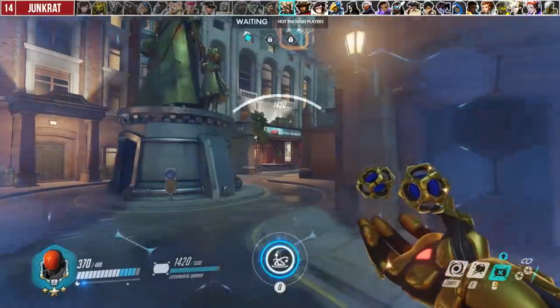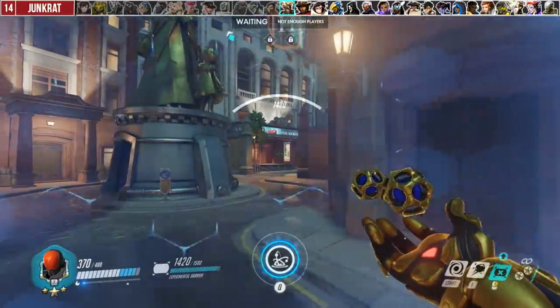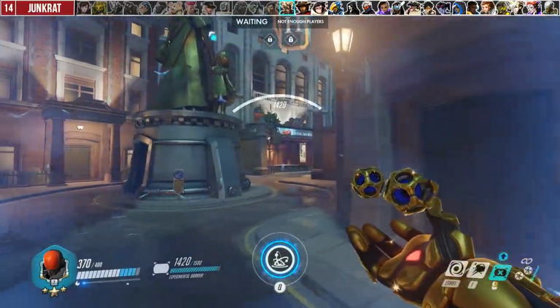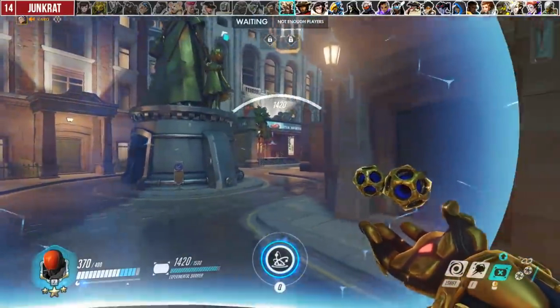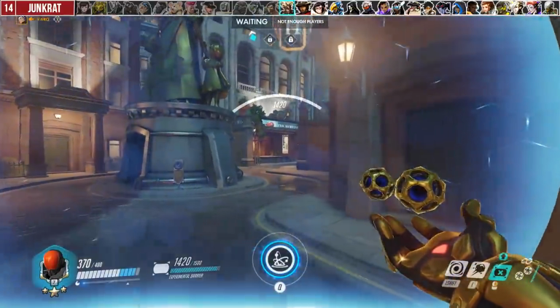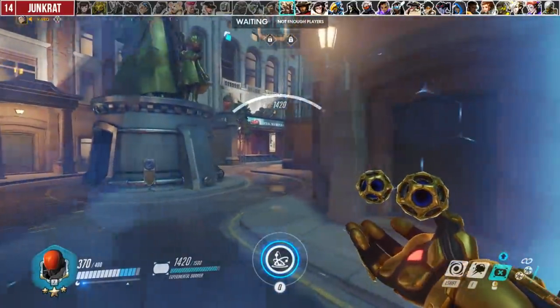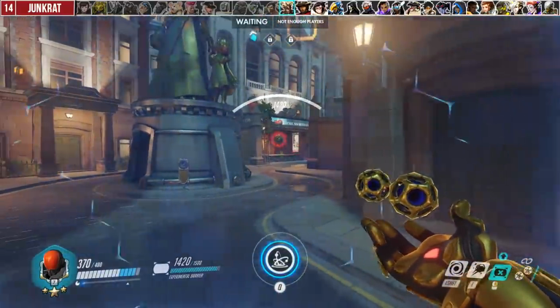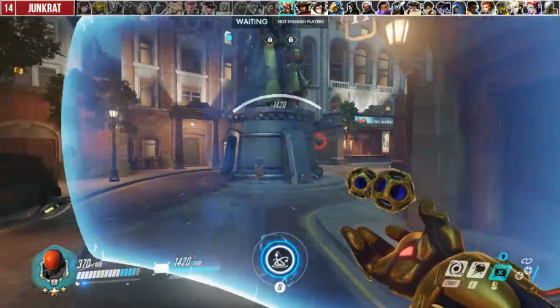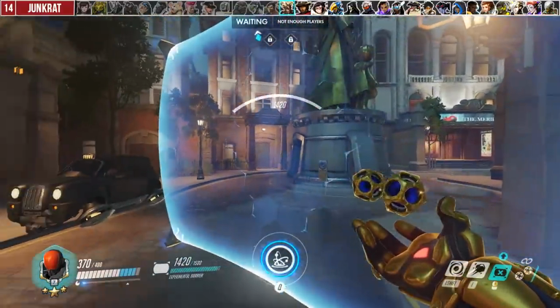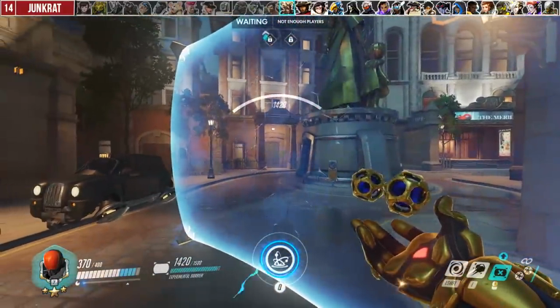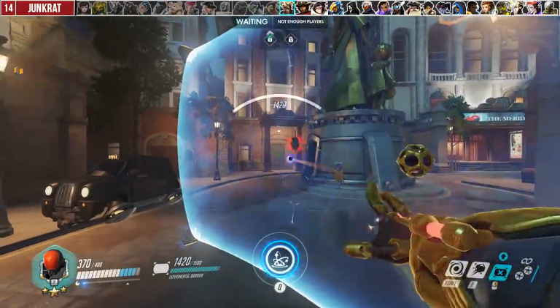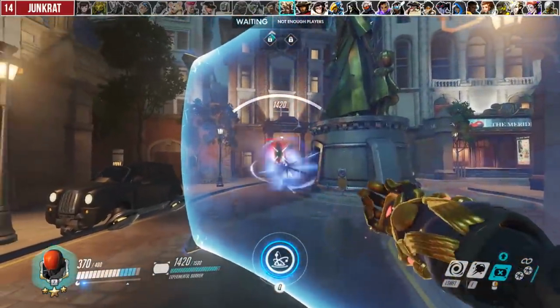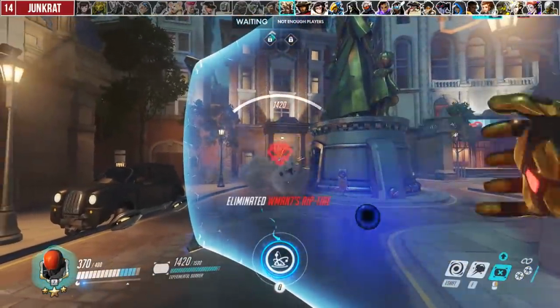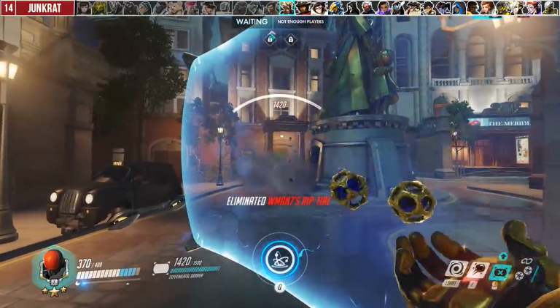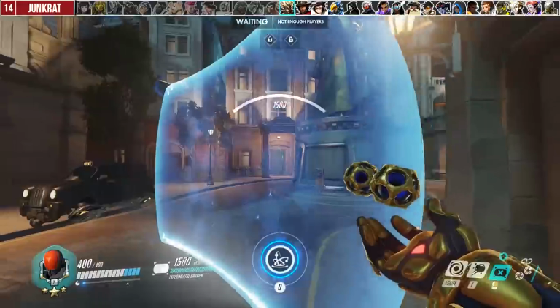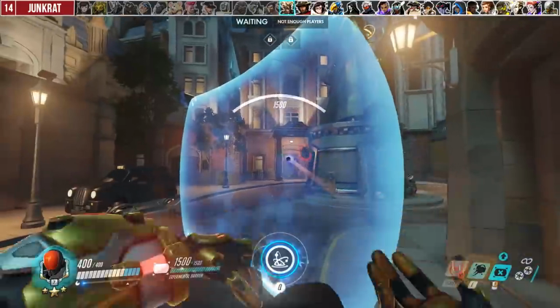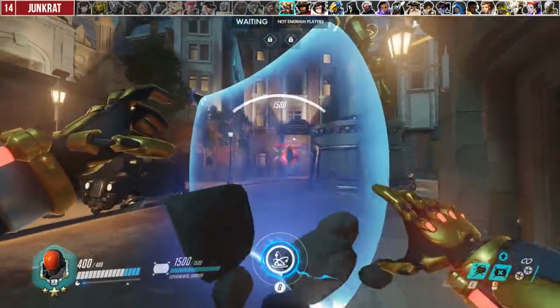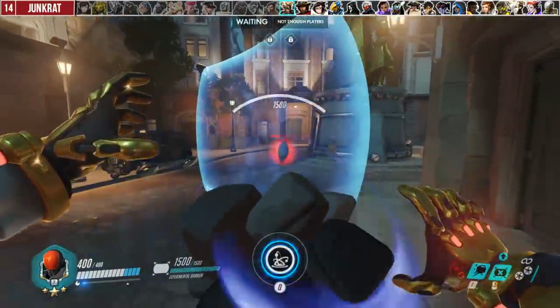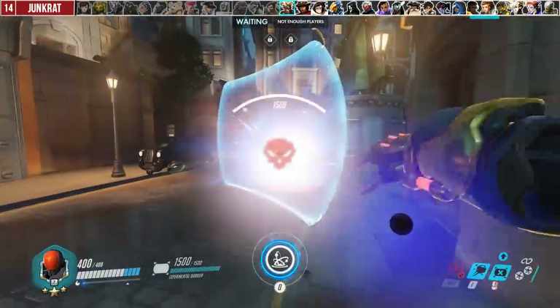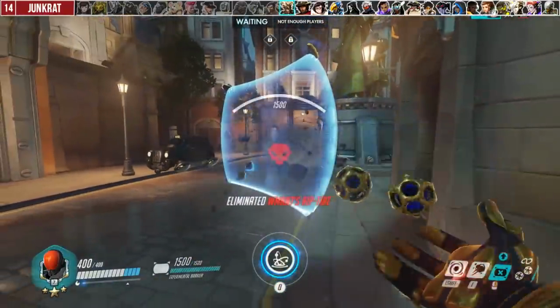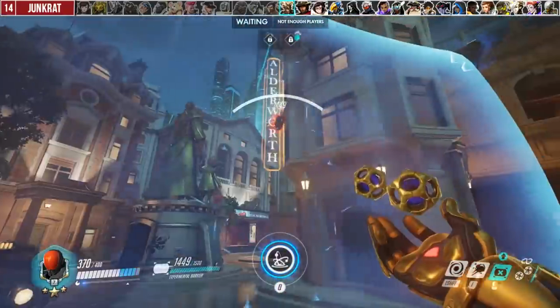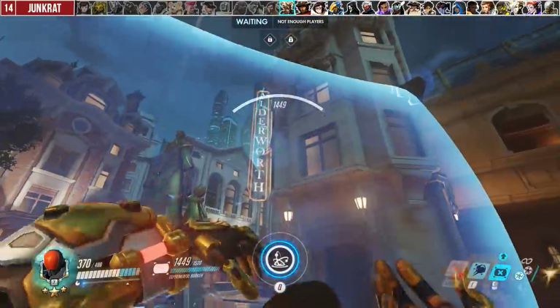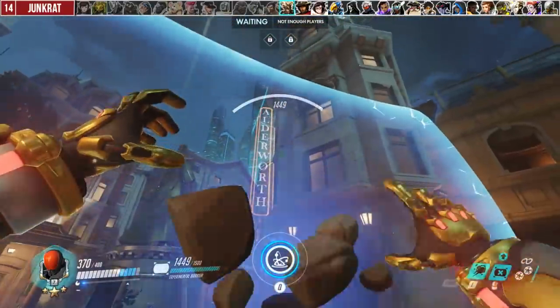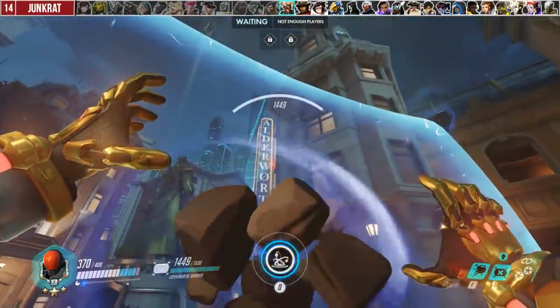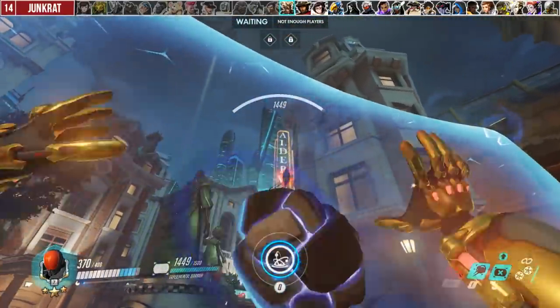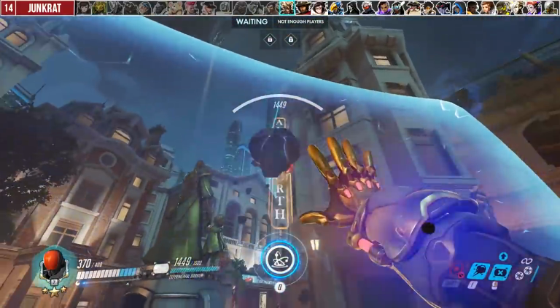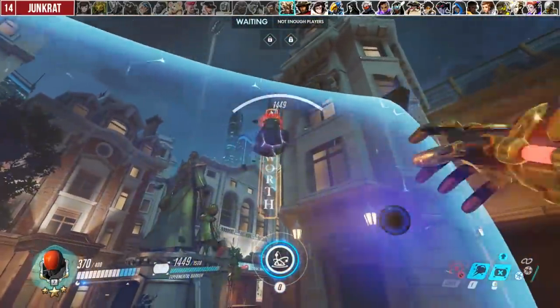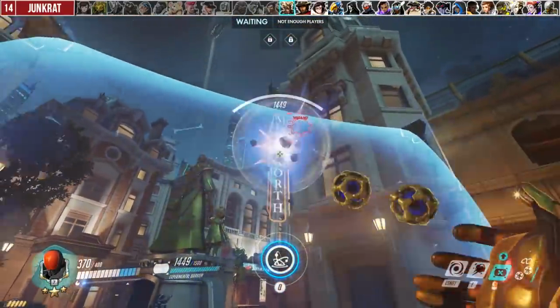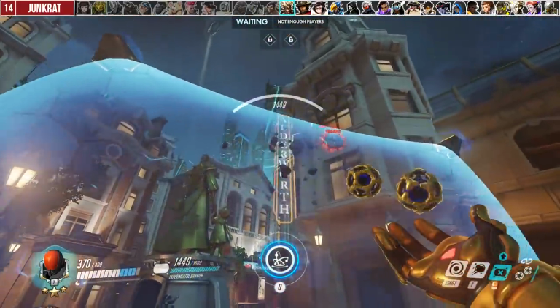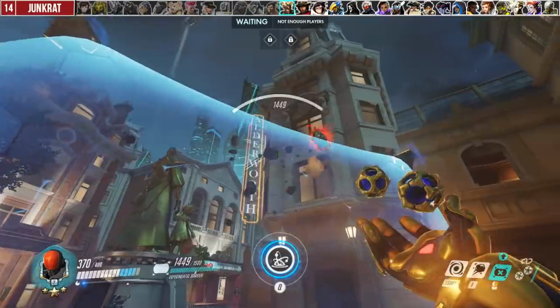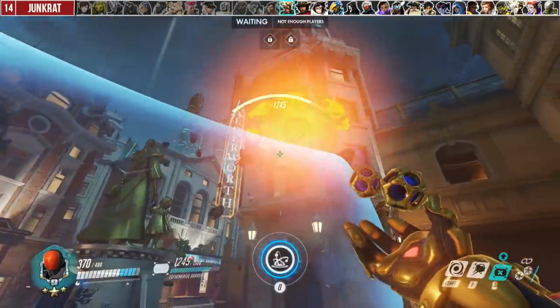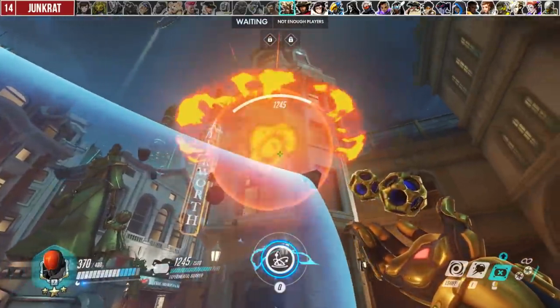Against Junkrat's RIP-Tire, you'll have to shield dance and focus on destroying it. You can kill it with 2 orbs or 1 orb plus a rock. Accretion has a big hitbox, so landing it on the Tire is actually easier than you think.